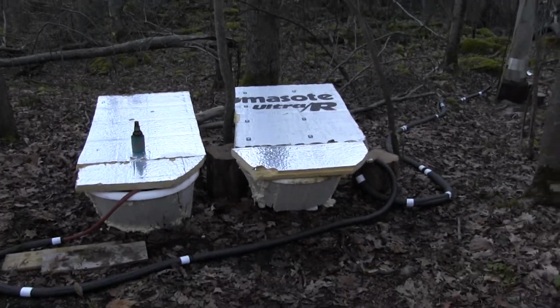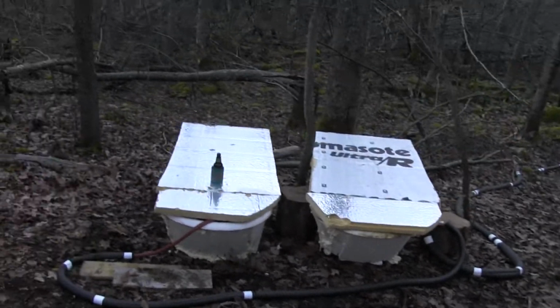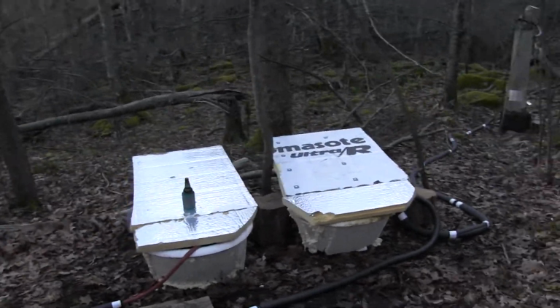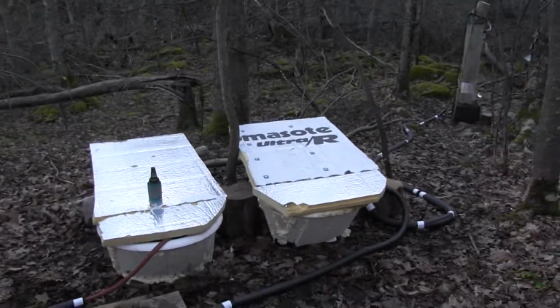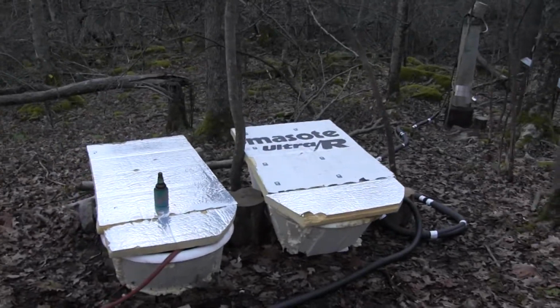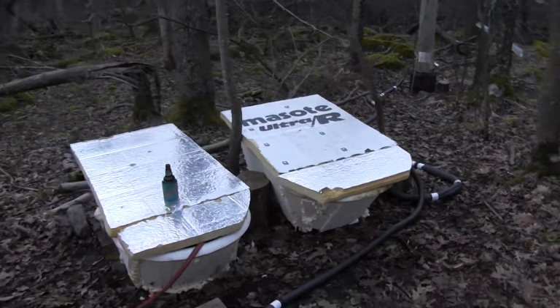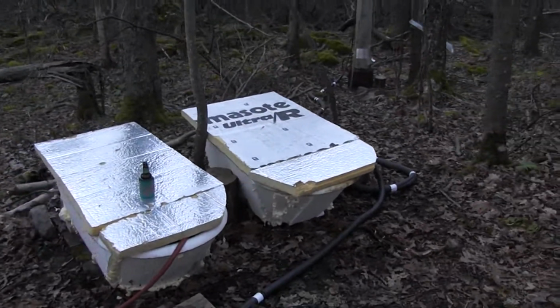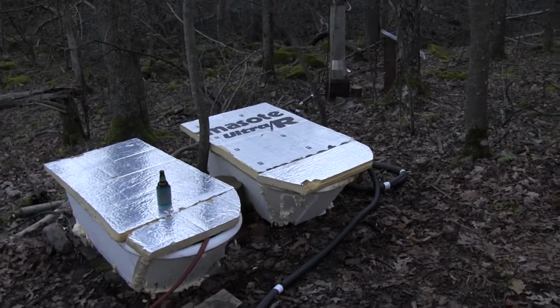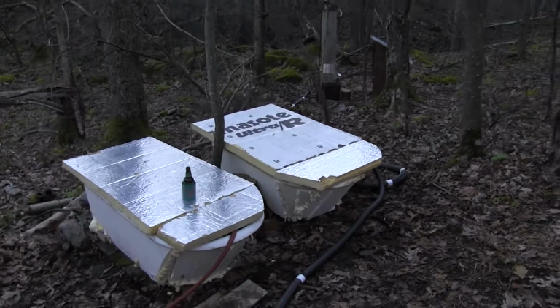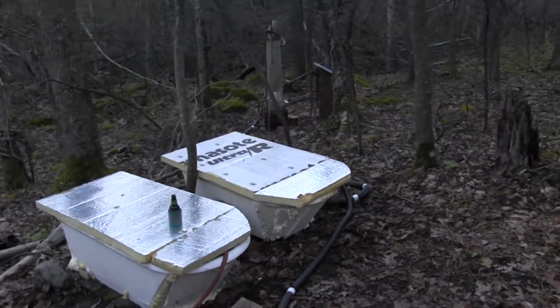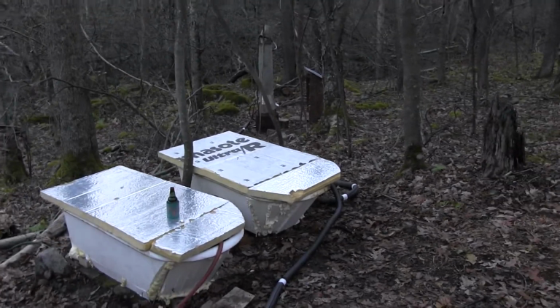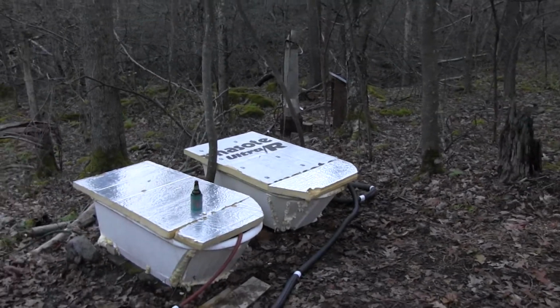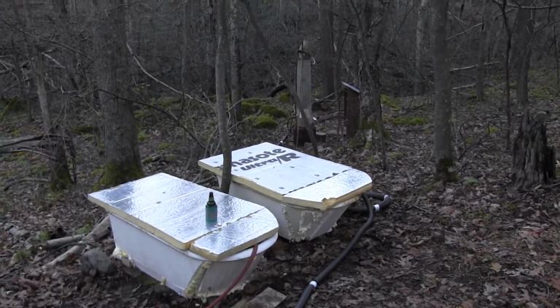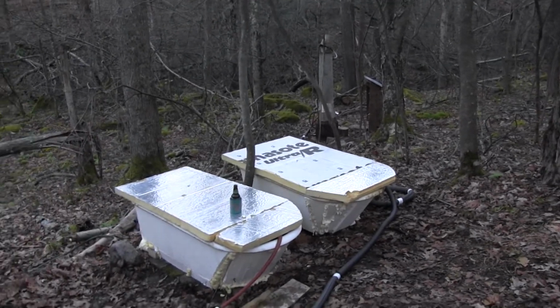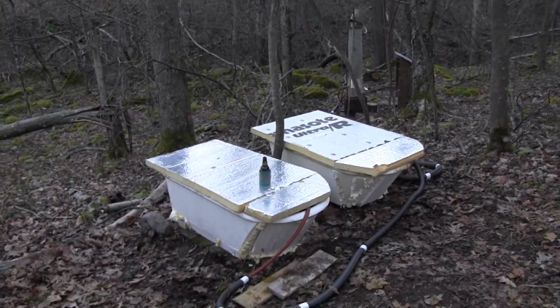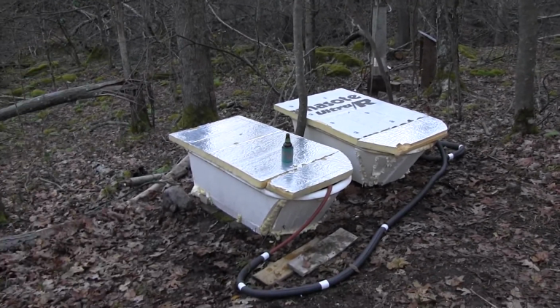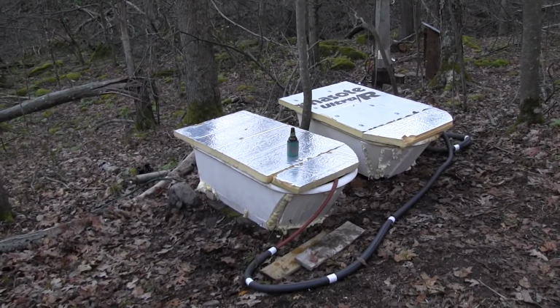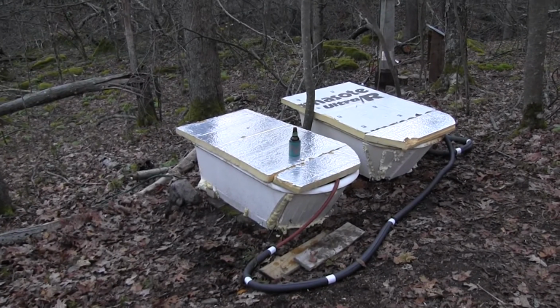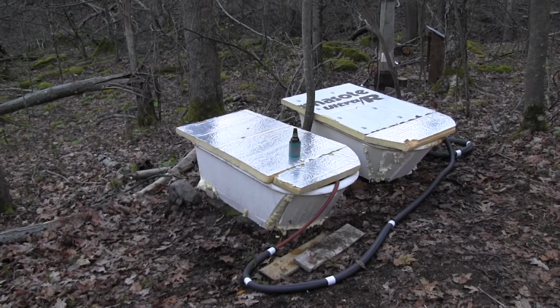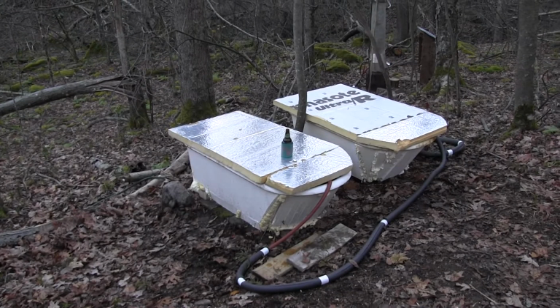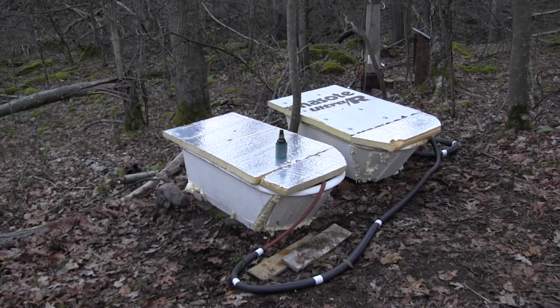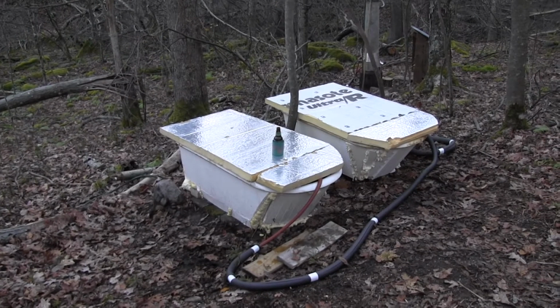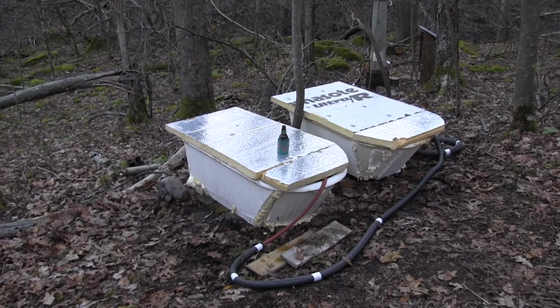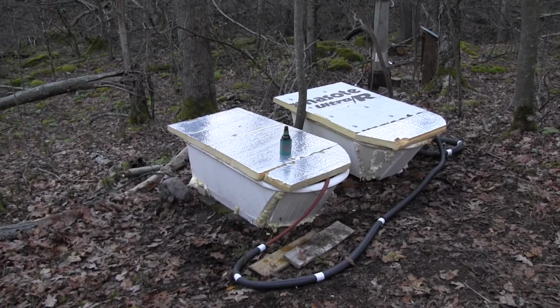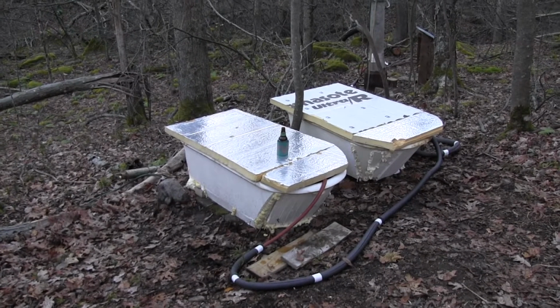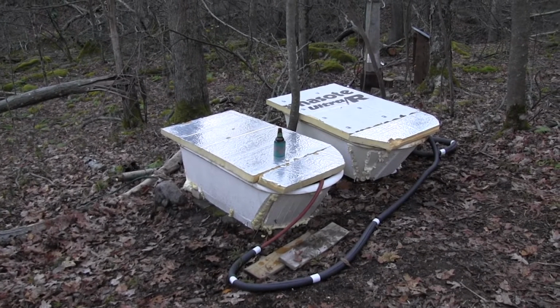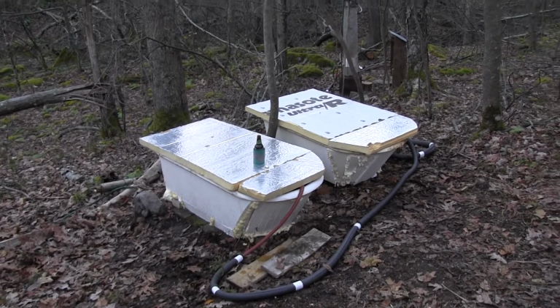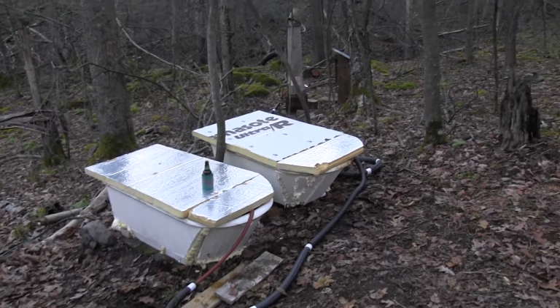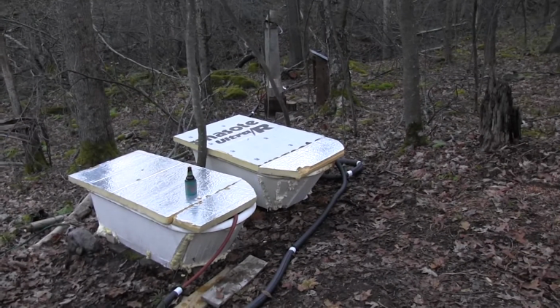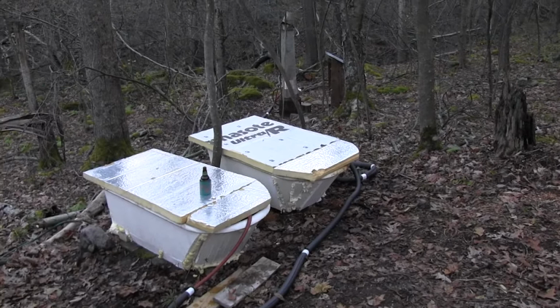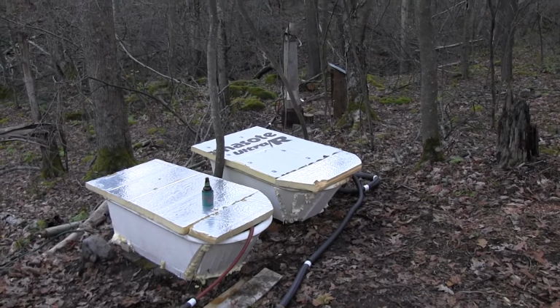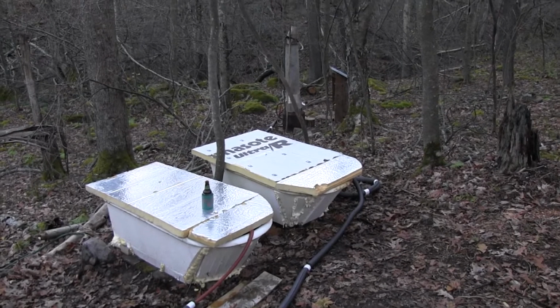Usually I get the girlfriend's tub hot for her first, and then I work on mine. Yeehaw!